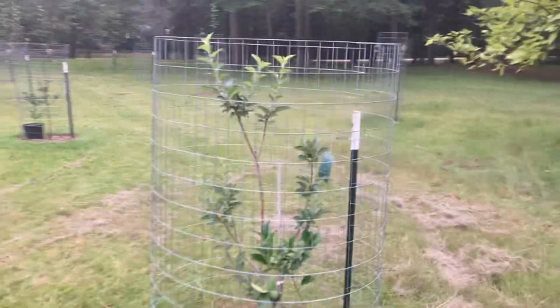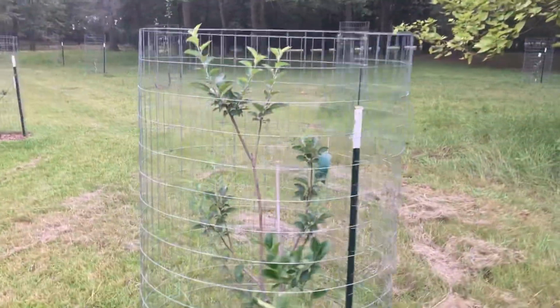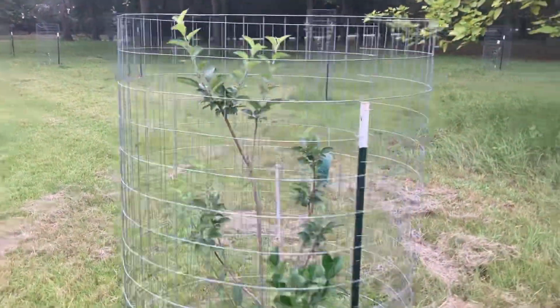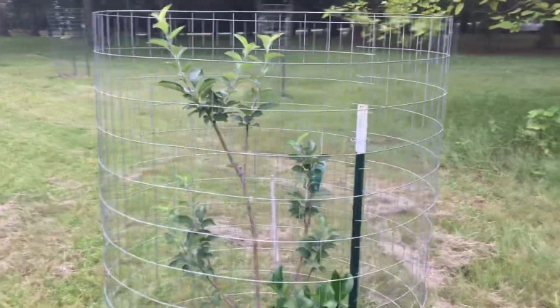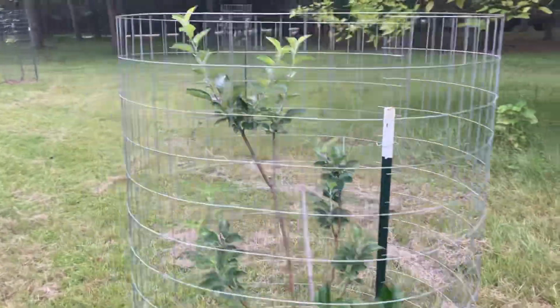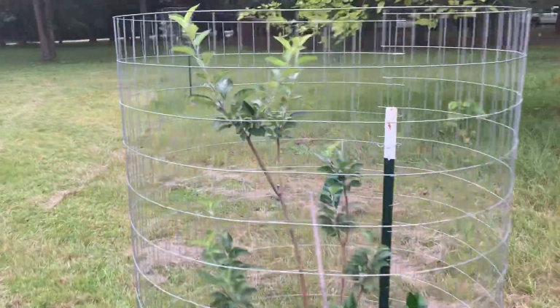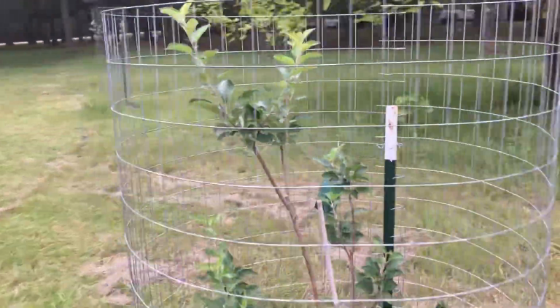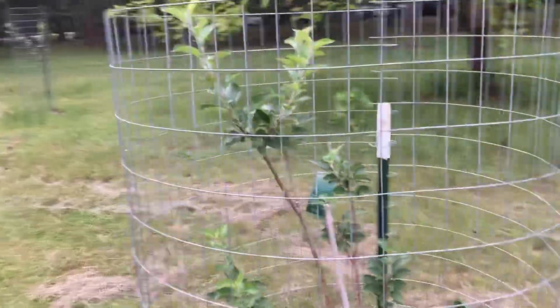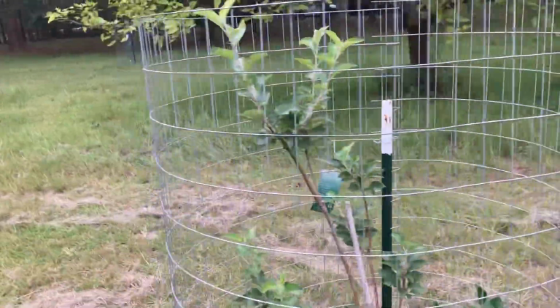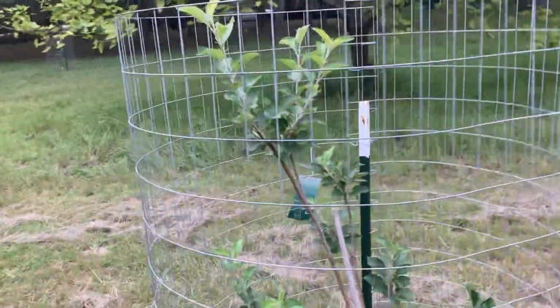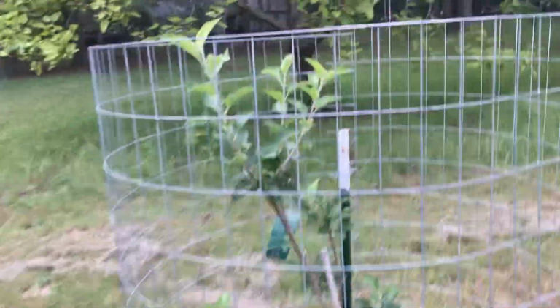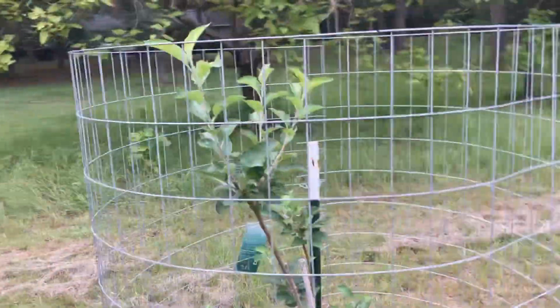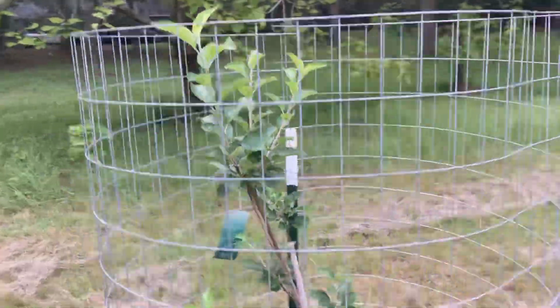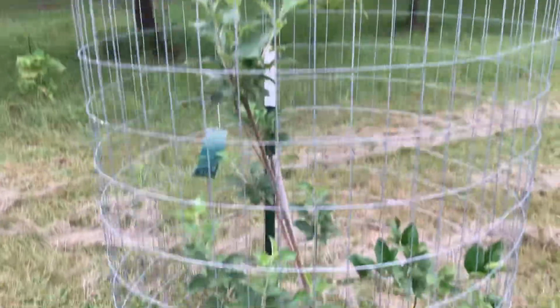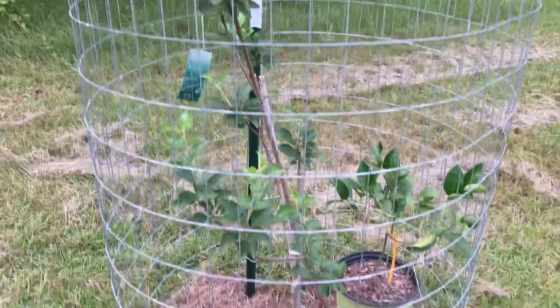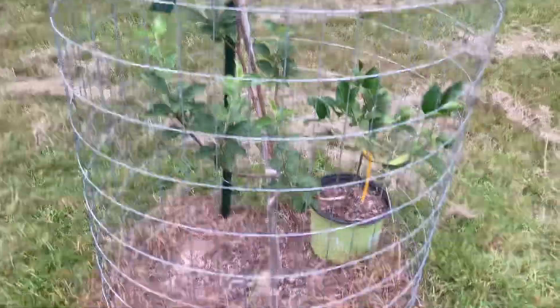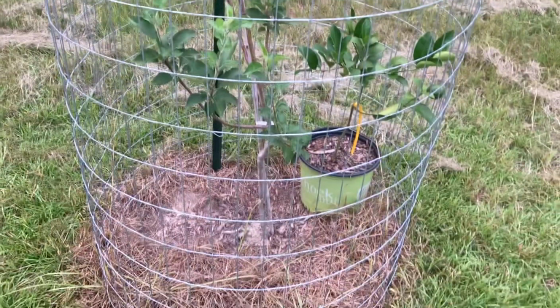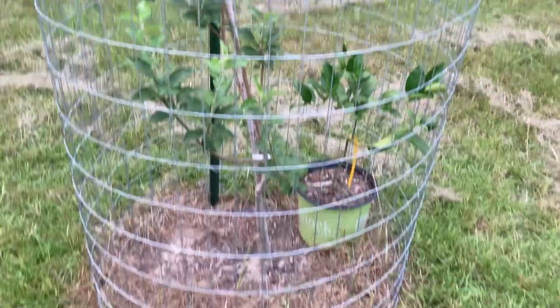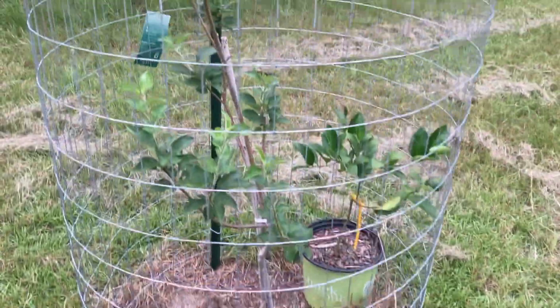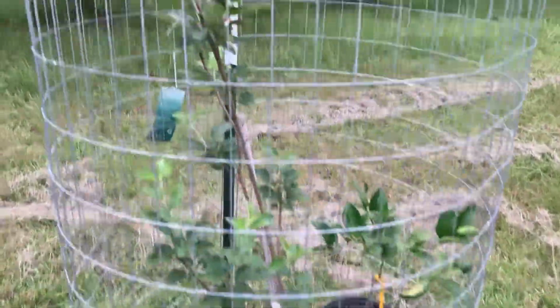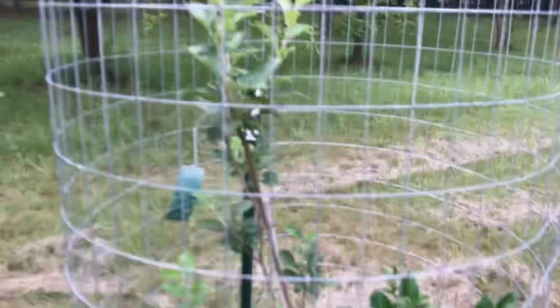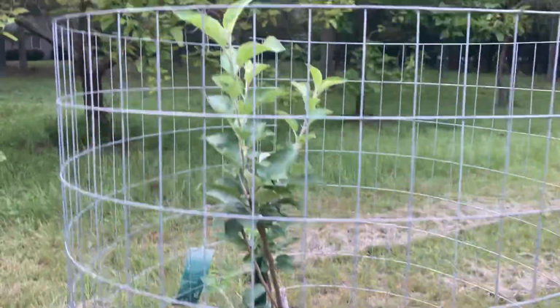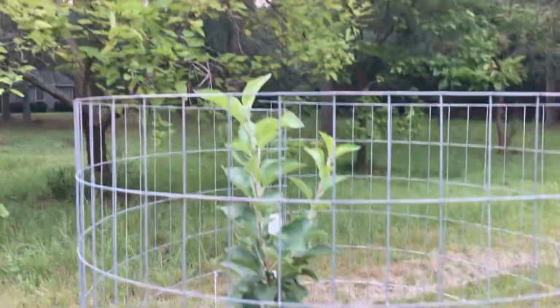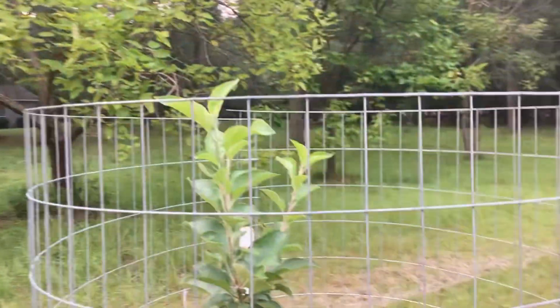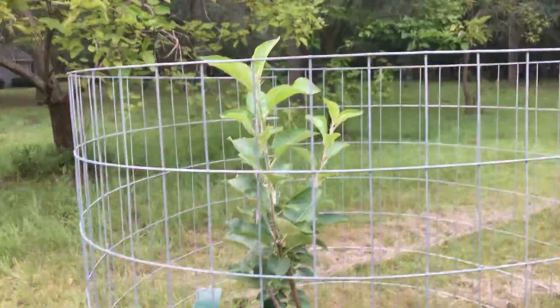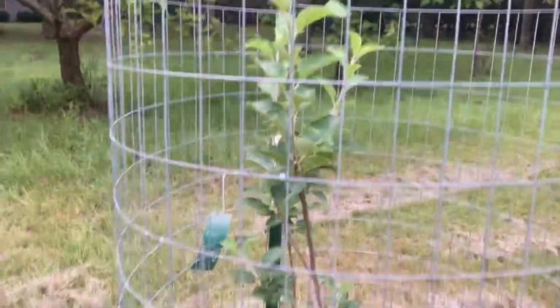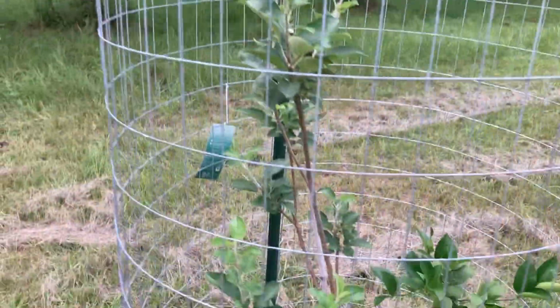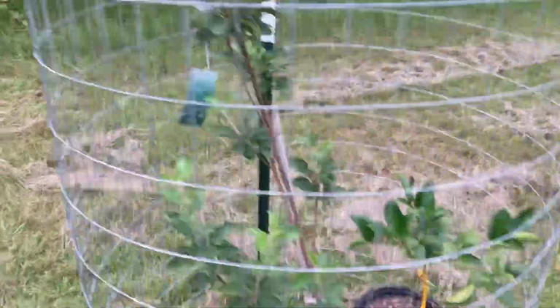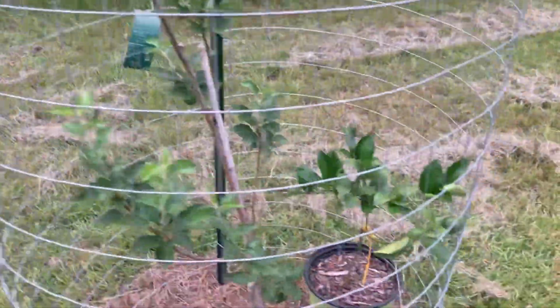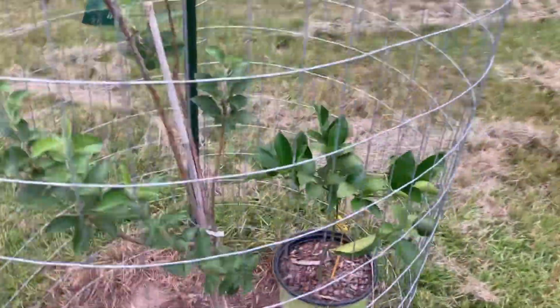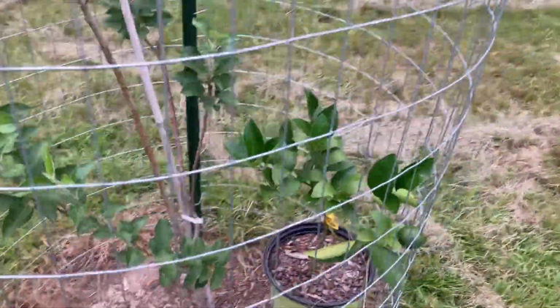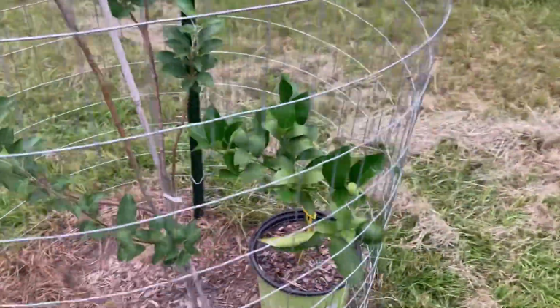Next one is a Granny Smith. I planted it this spring too and it has taken off. It's put on about a foot of growth on every single branch. It's a great tree for Georgia — it's zone 8A.